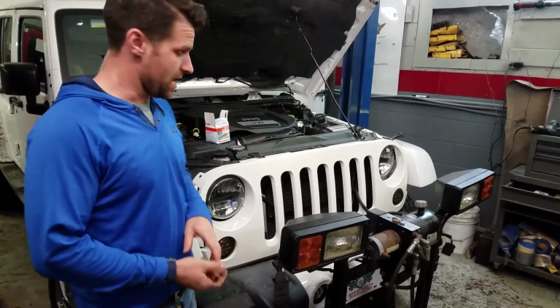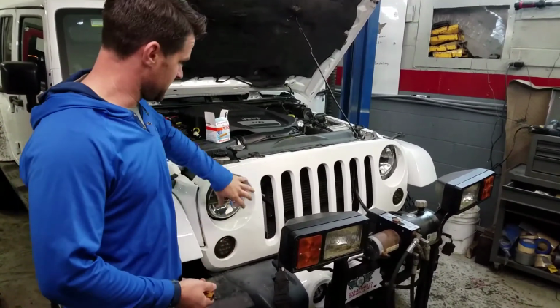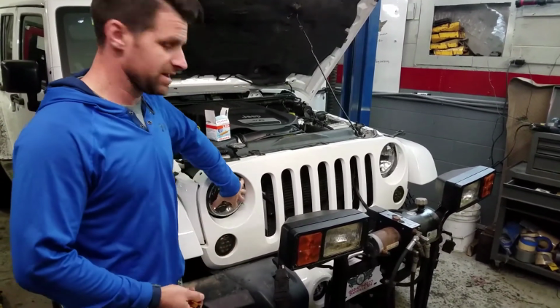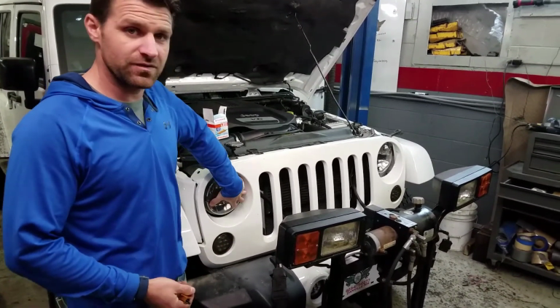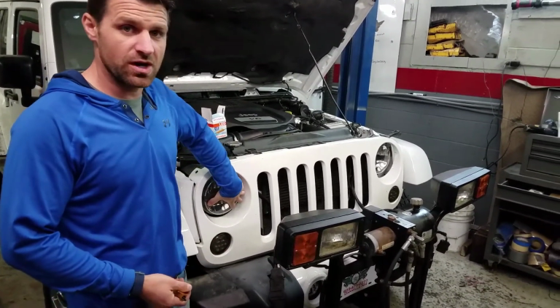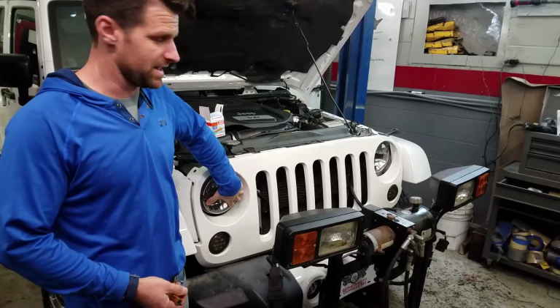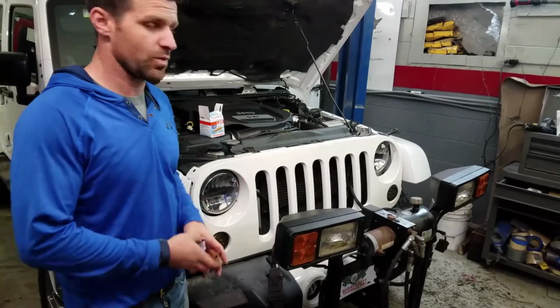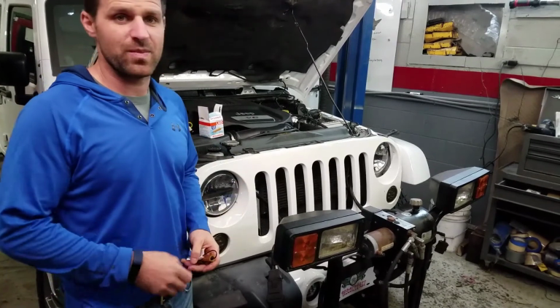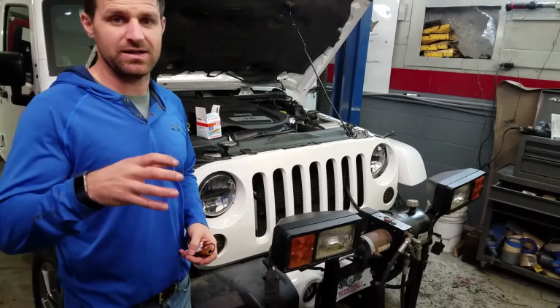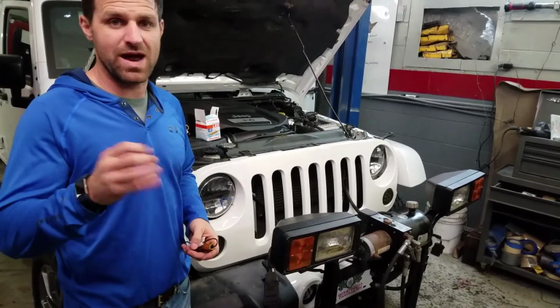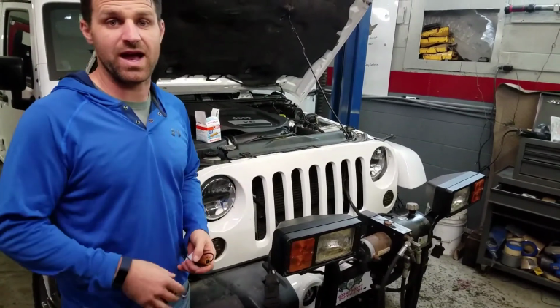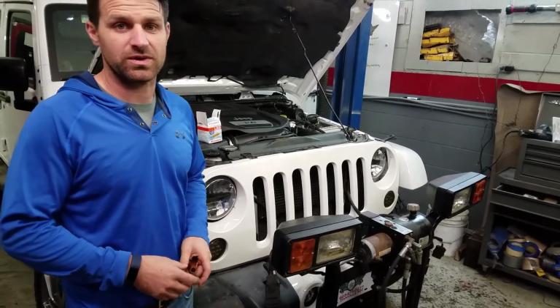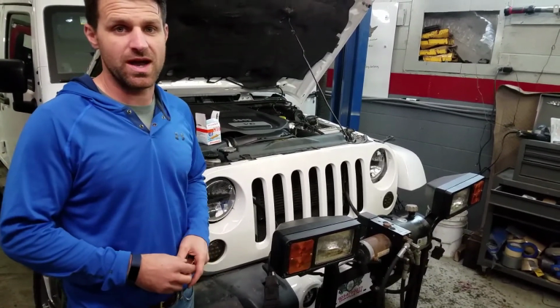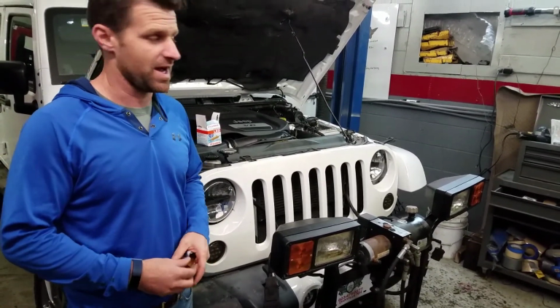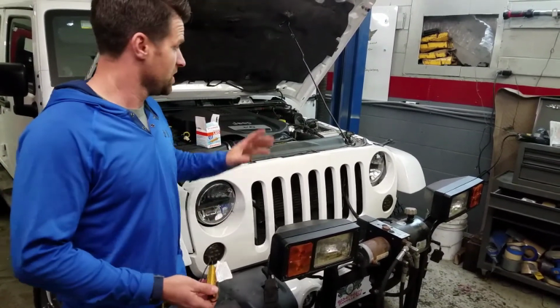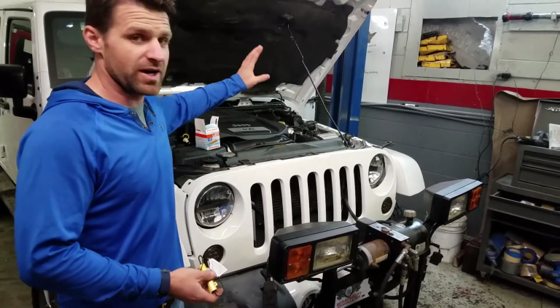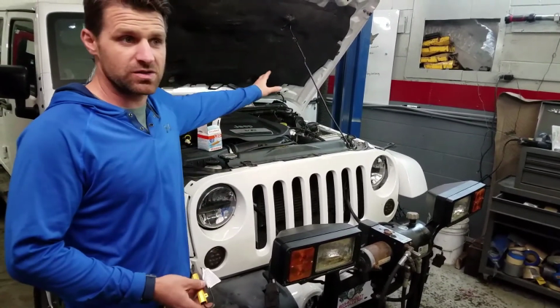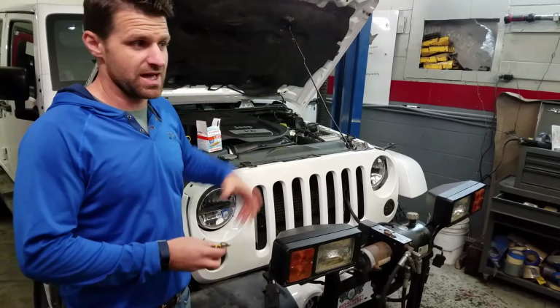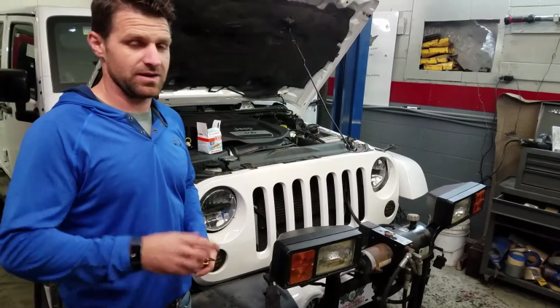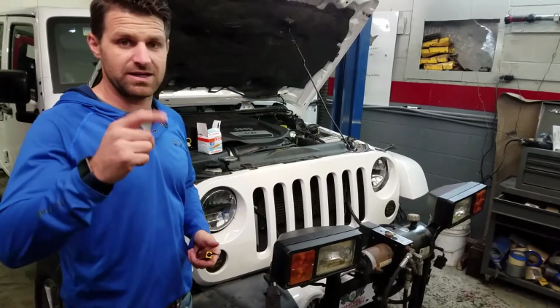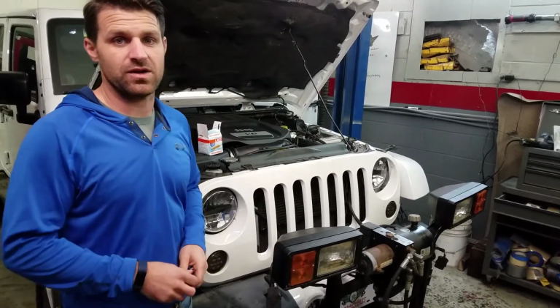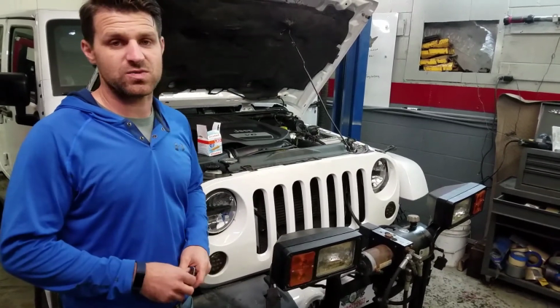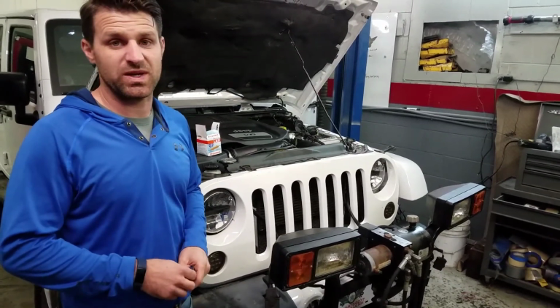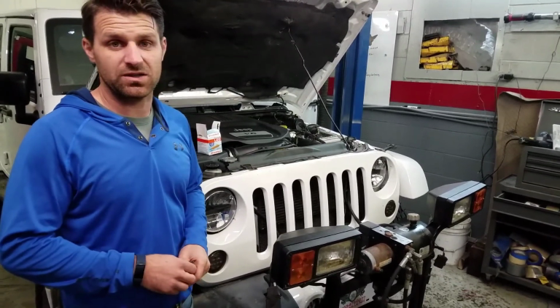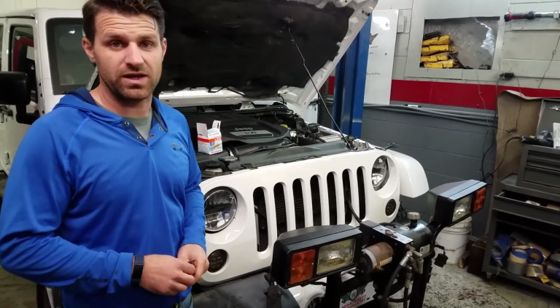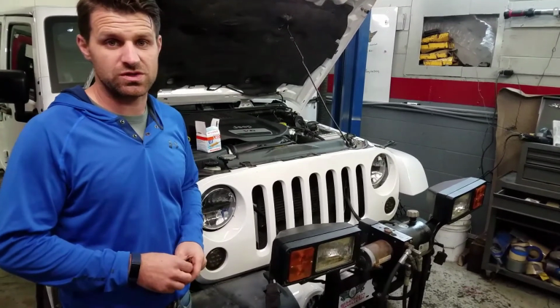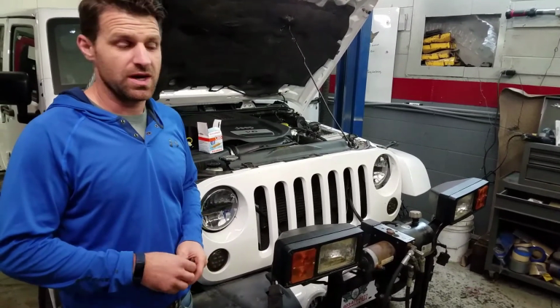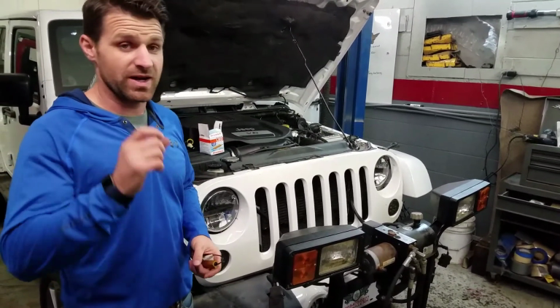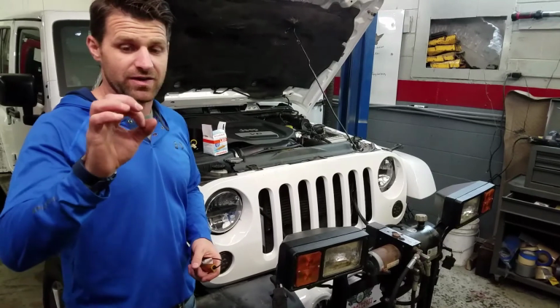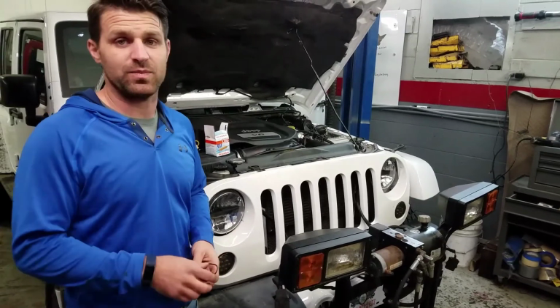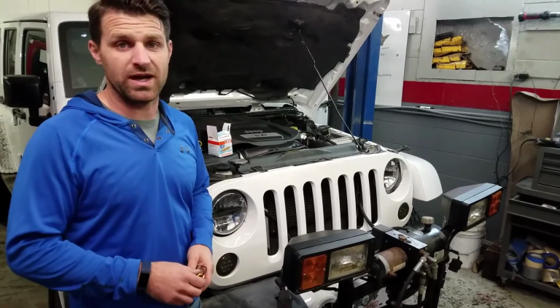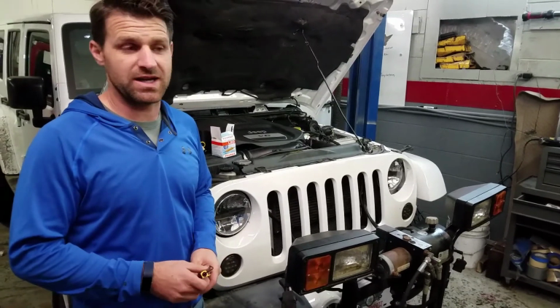We also did an LED conversion on our headlights. And what's happening is rapid flash, or what they call hyper flash. You might also see that the indicator on your dashboard is blinking a little quicker than it used to. You might have a bulb light on your dash.